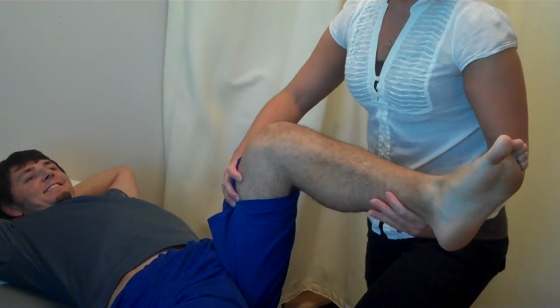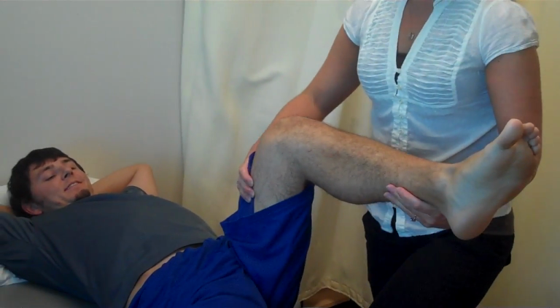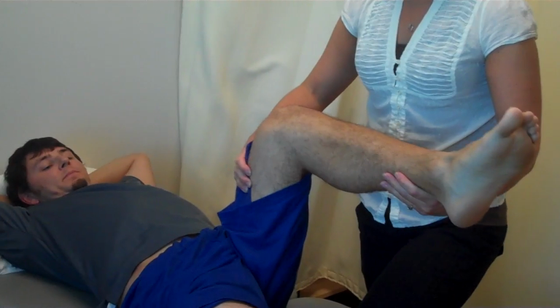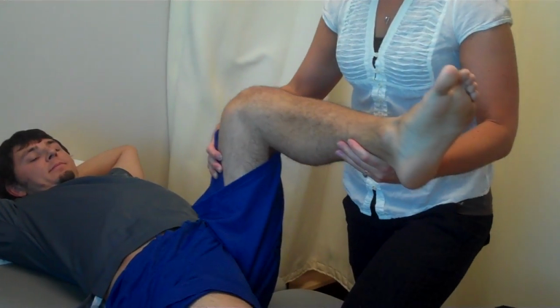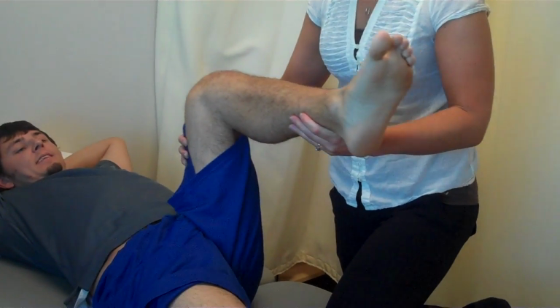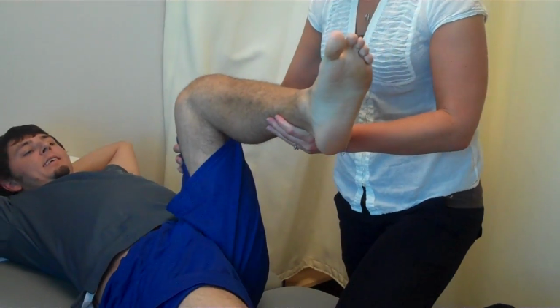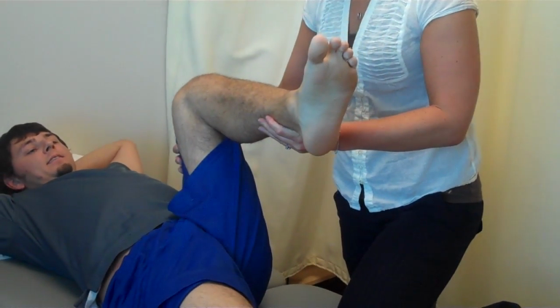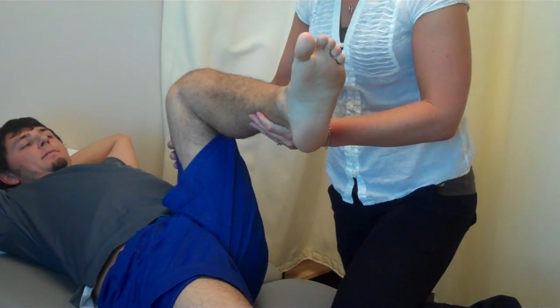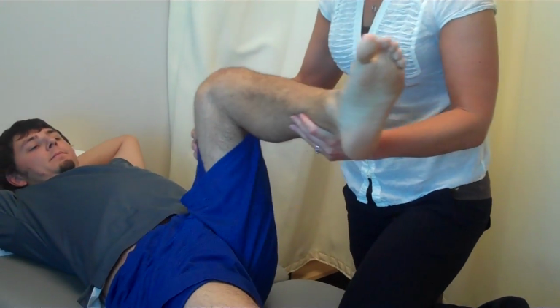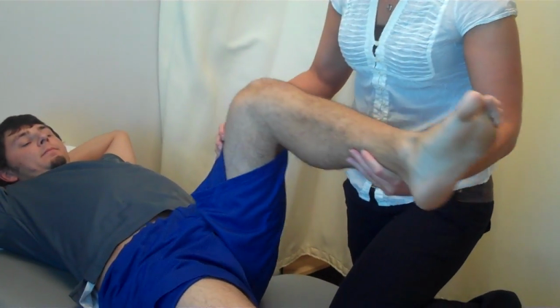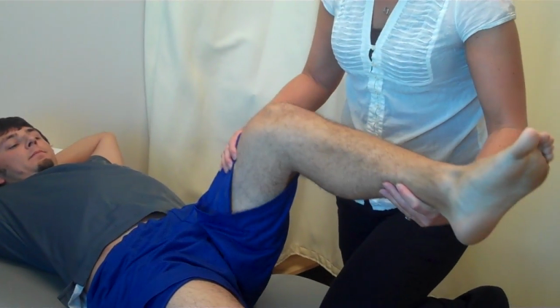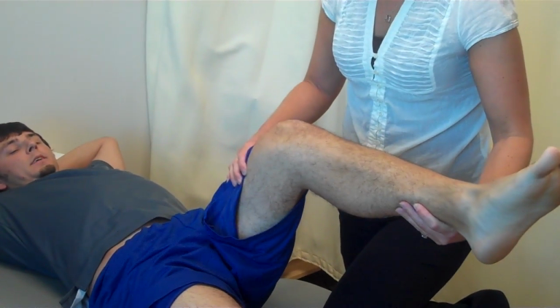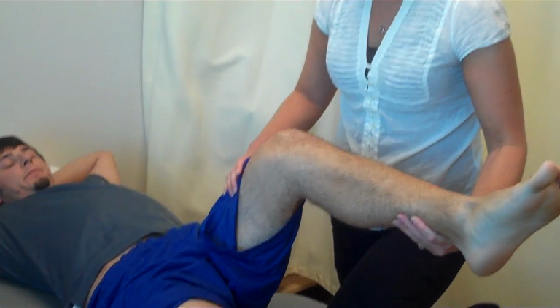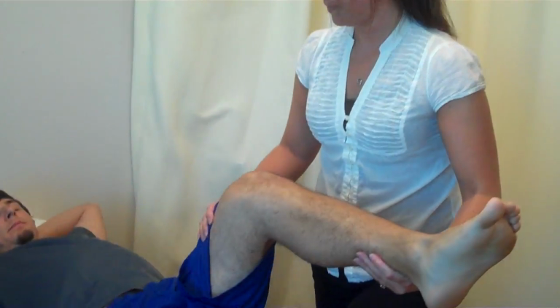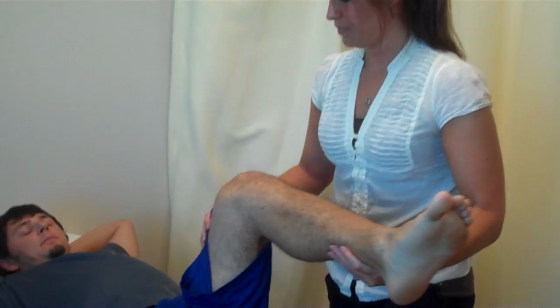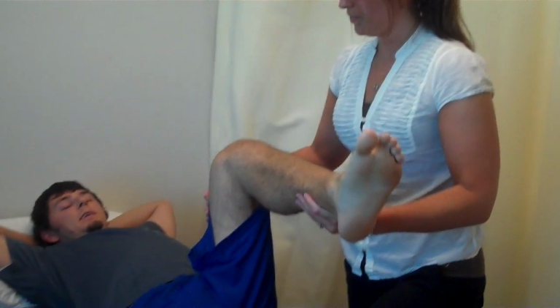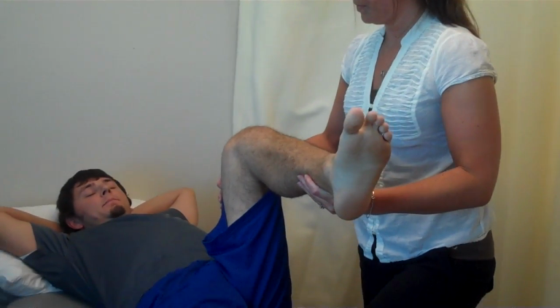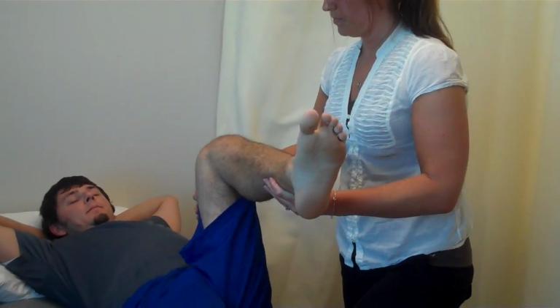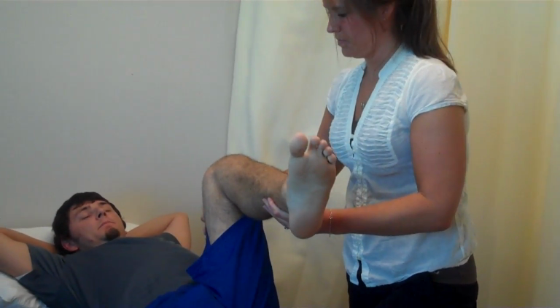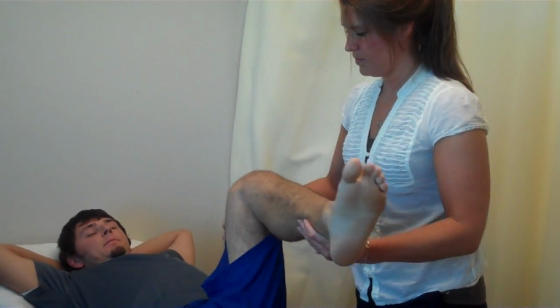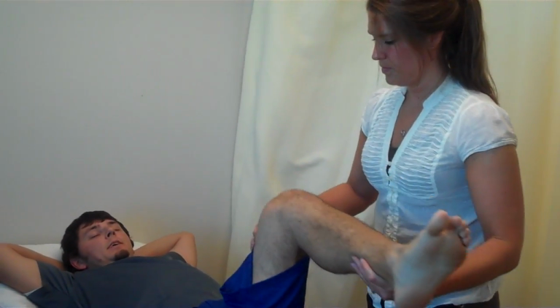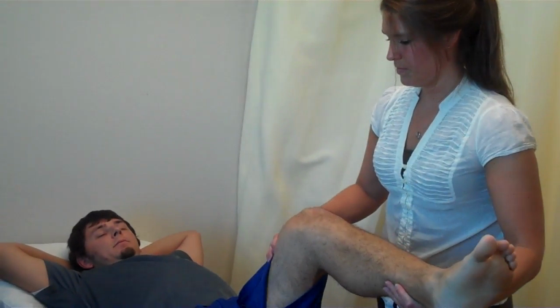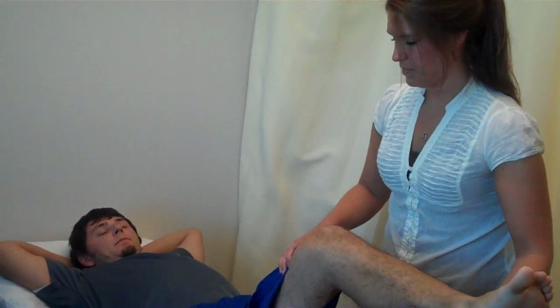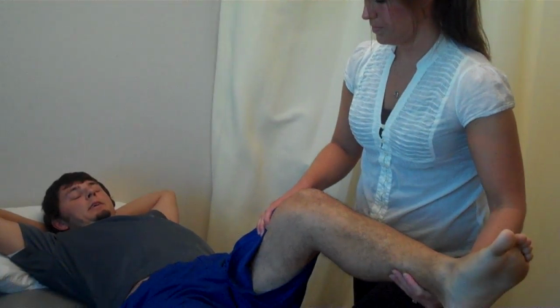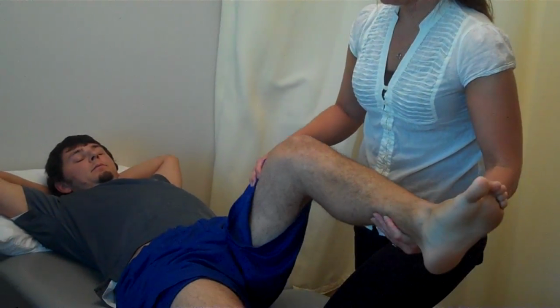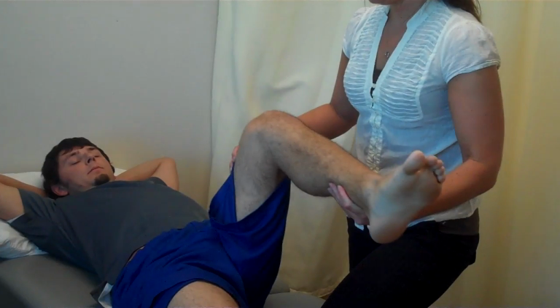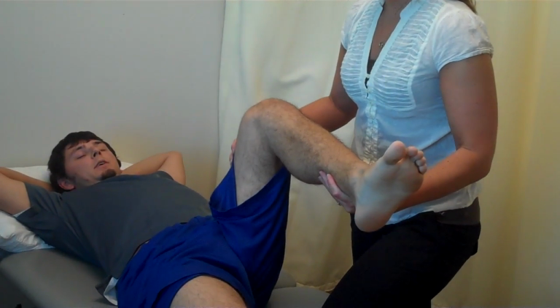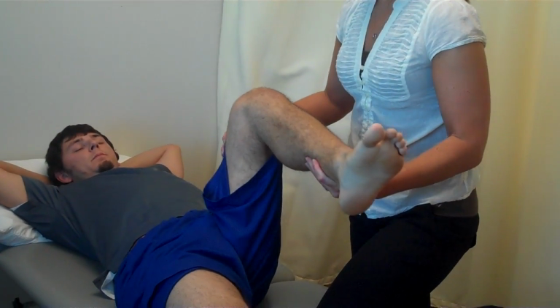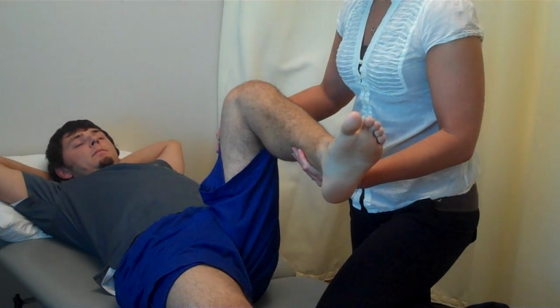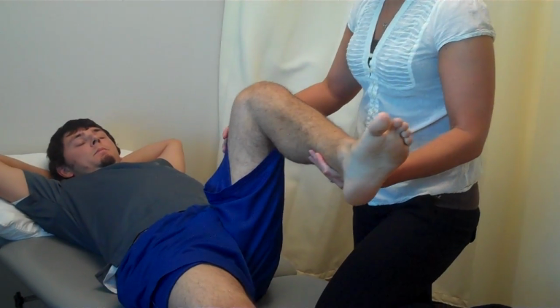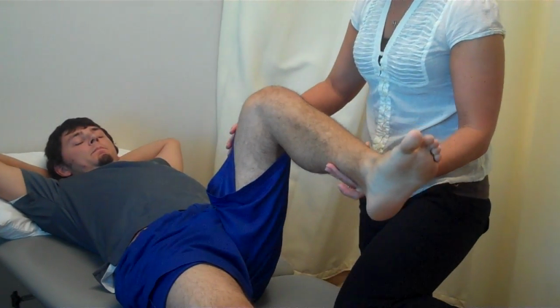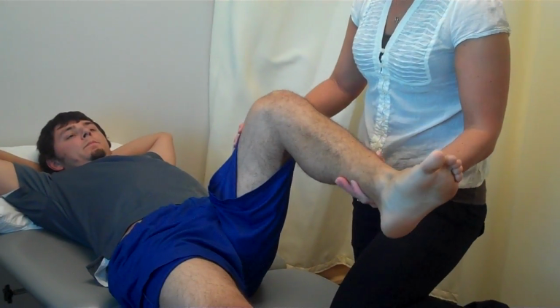All right, so this is up, this is down. Up, up, down, down, up, up. Nice job.